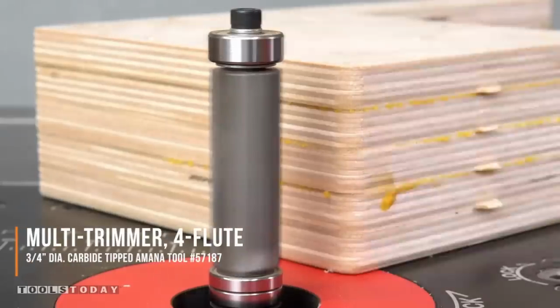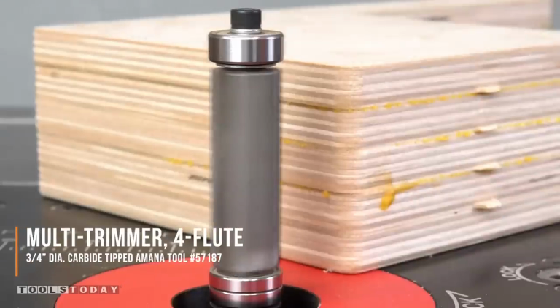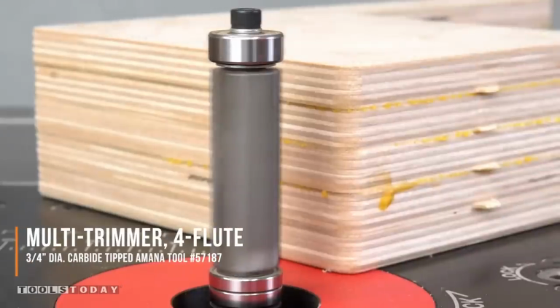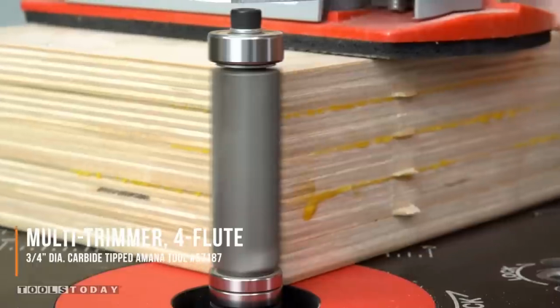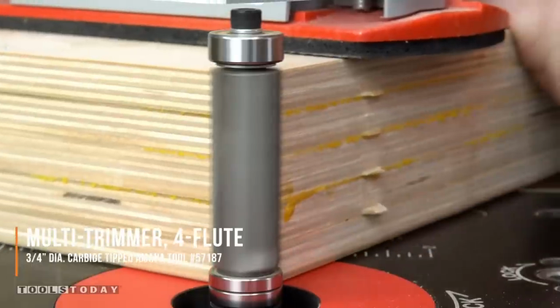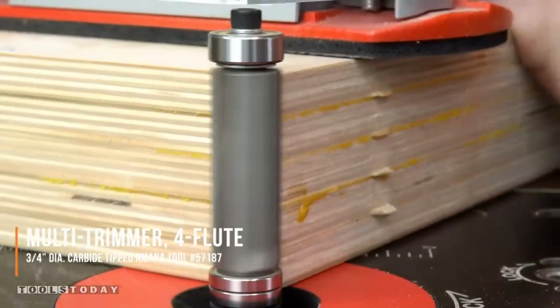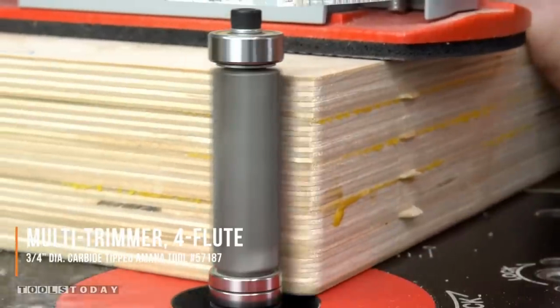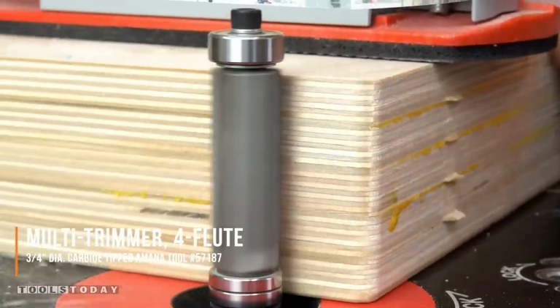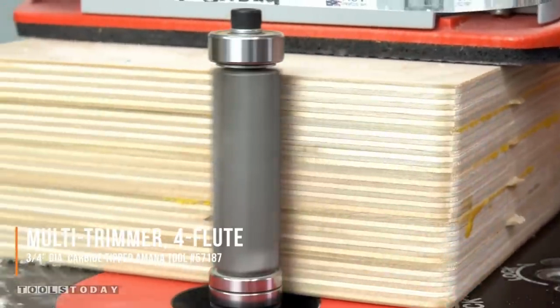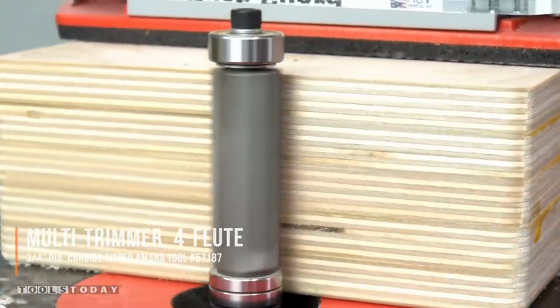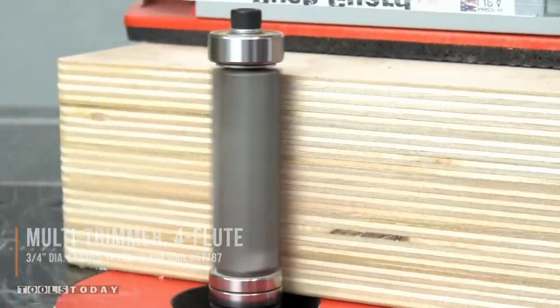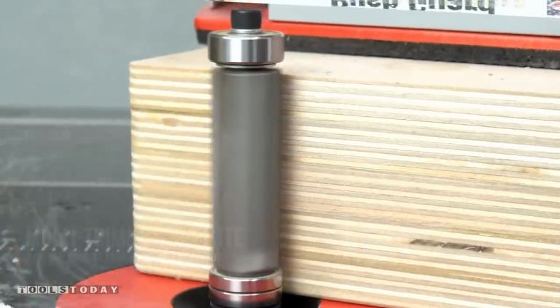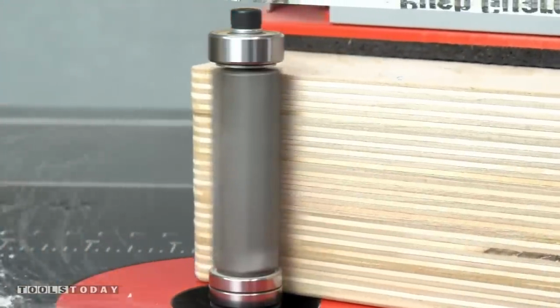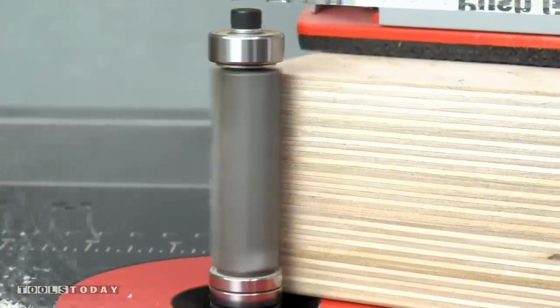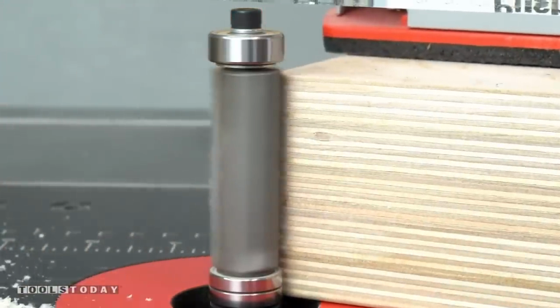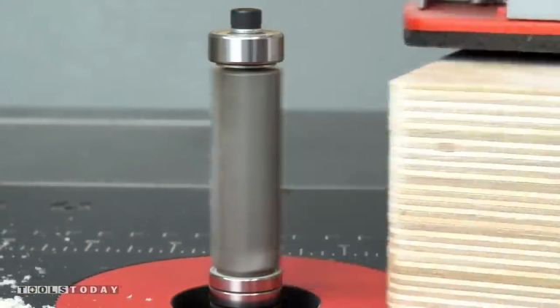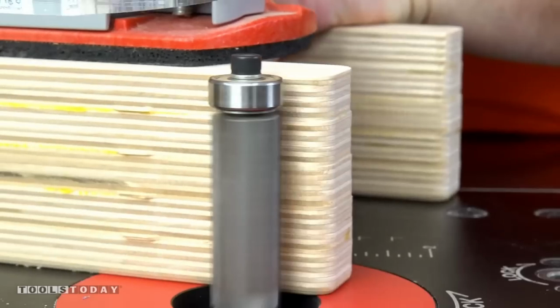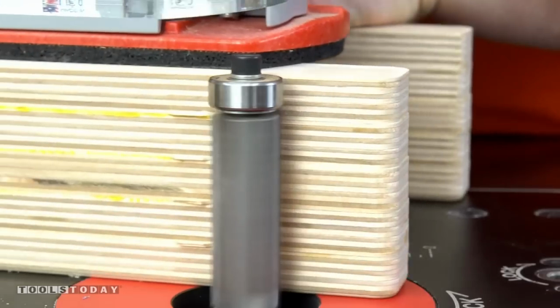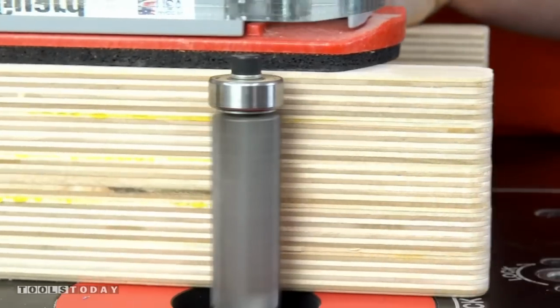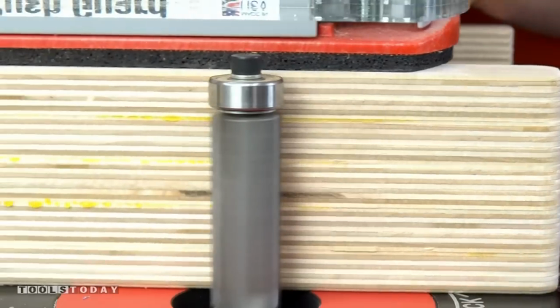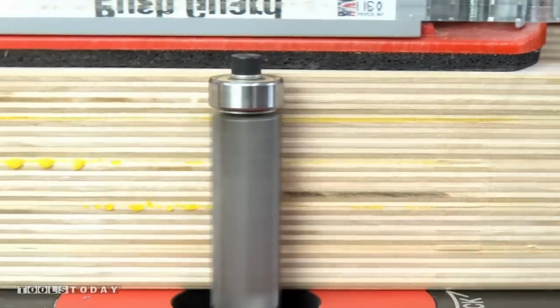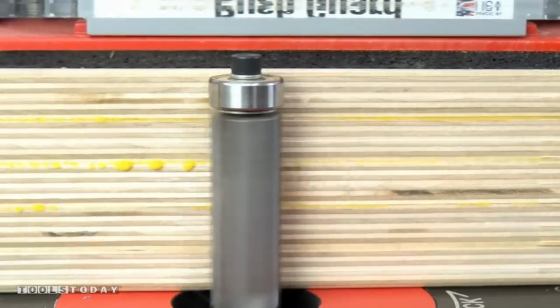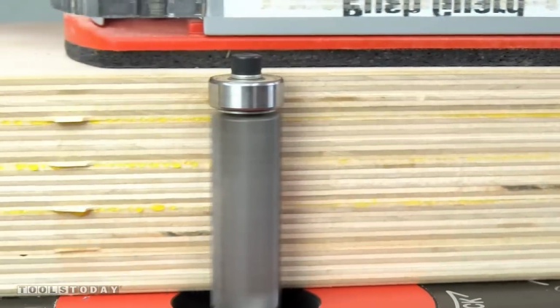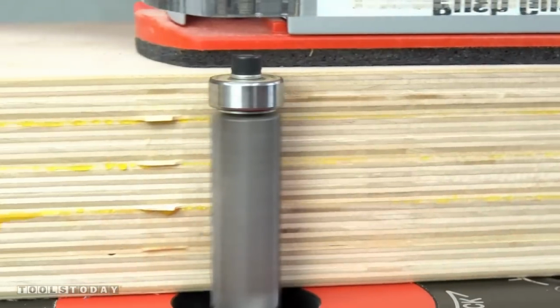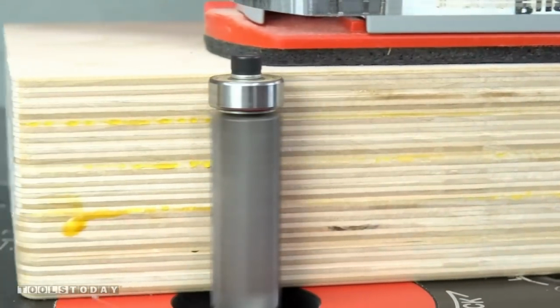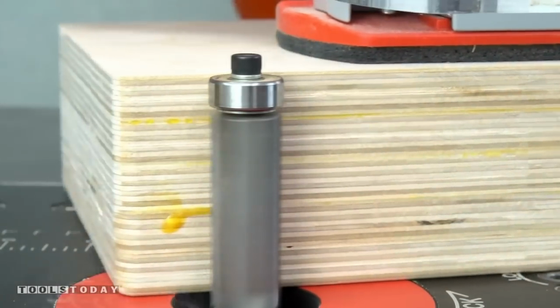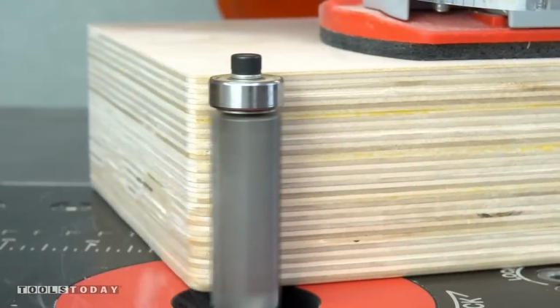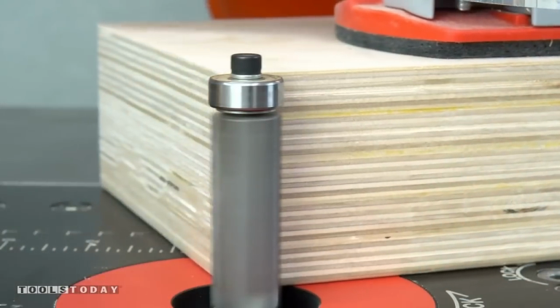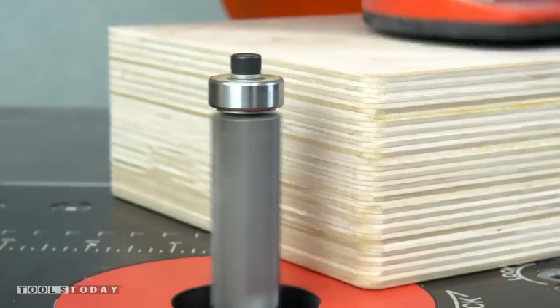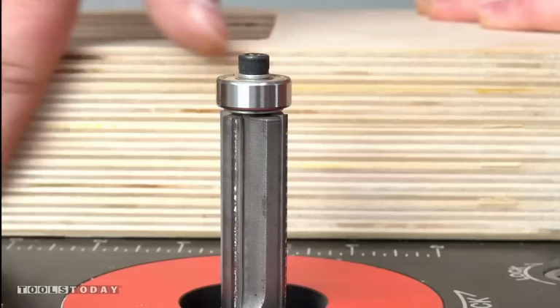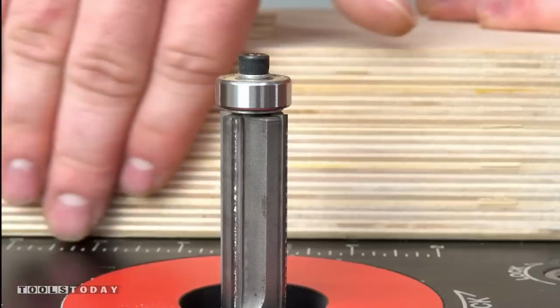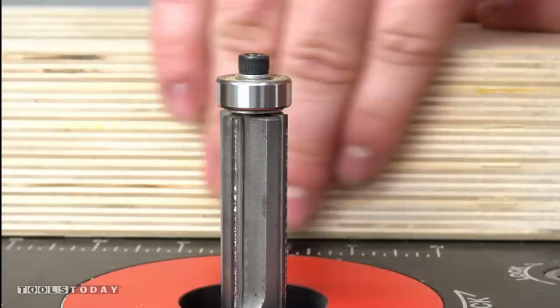Using the 57187 four-flute three-quarter inch diameter flush trim bit, this is going to clean up all of the extra glue that was left over and all of the tabs from the piece. It worked really, really nicely.